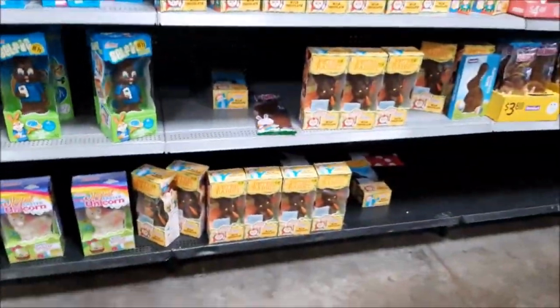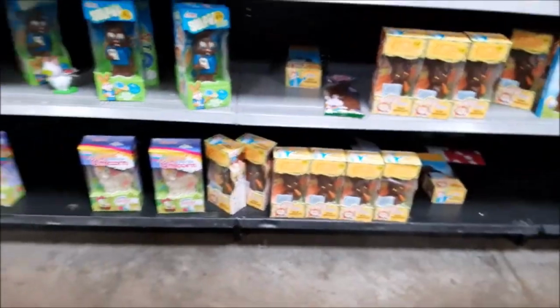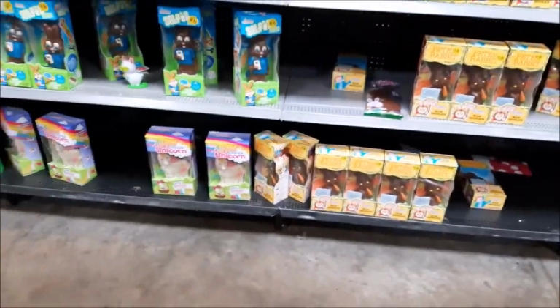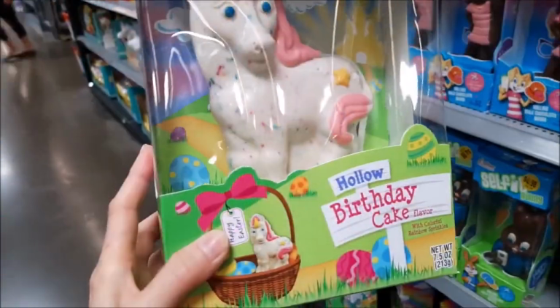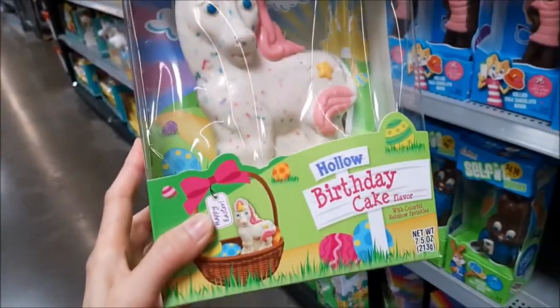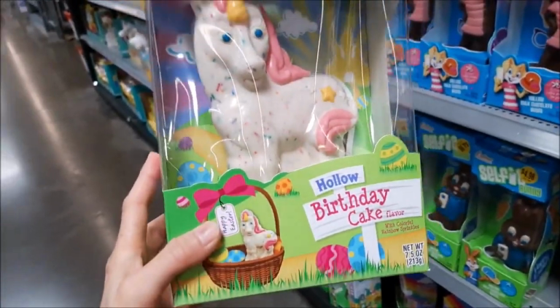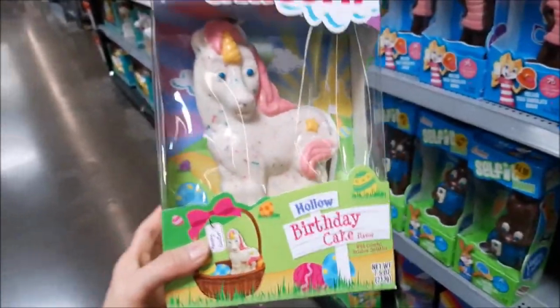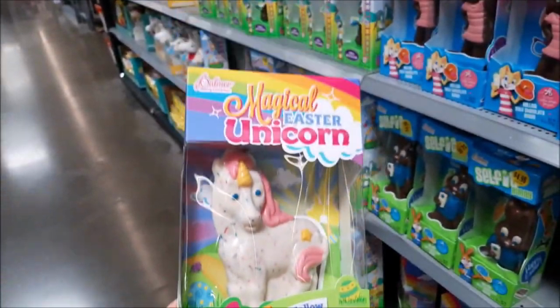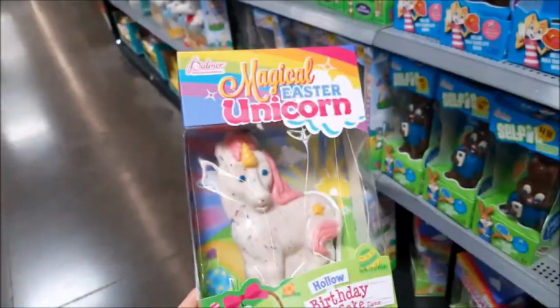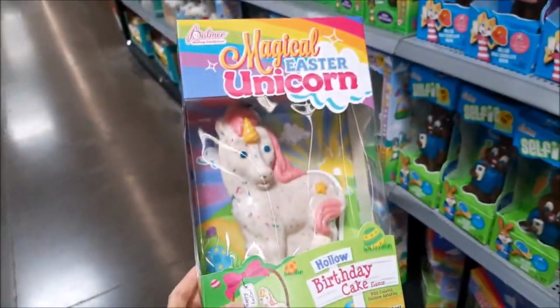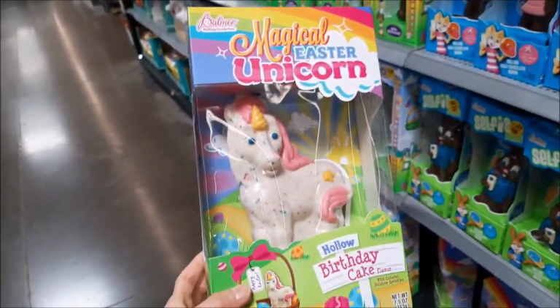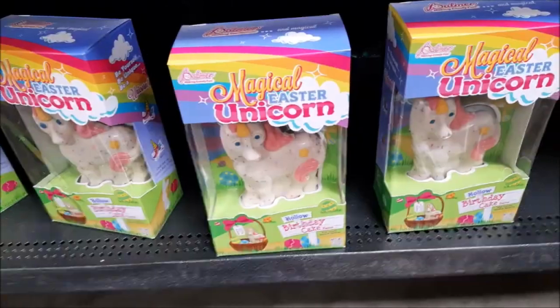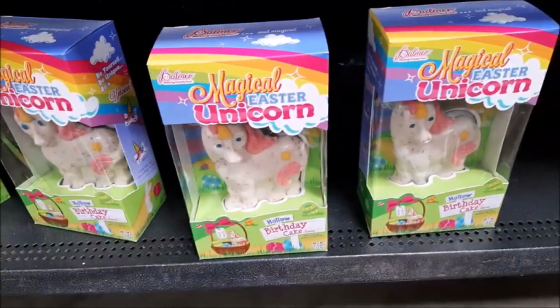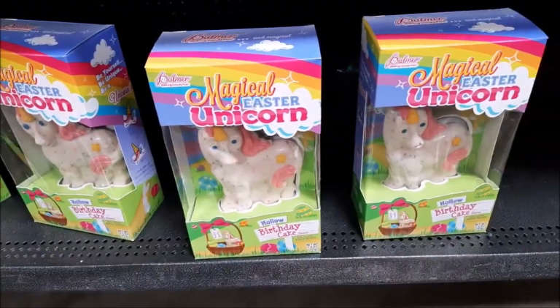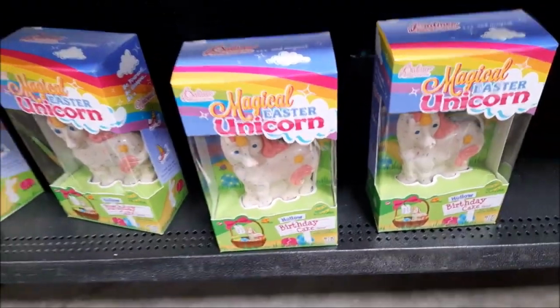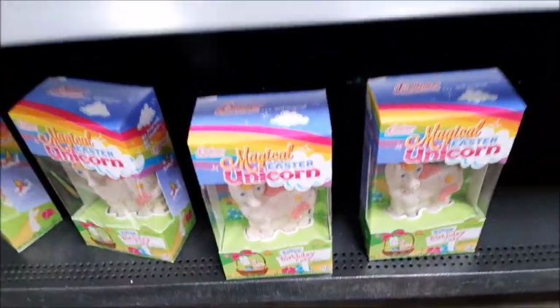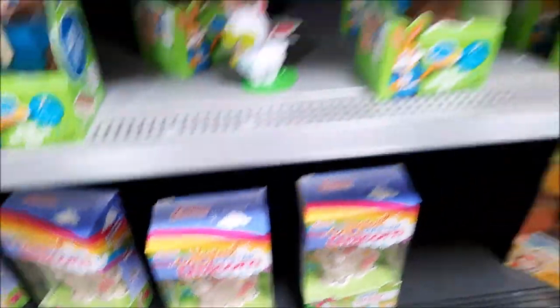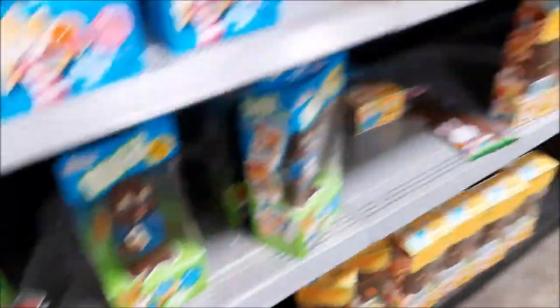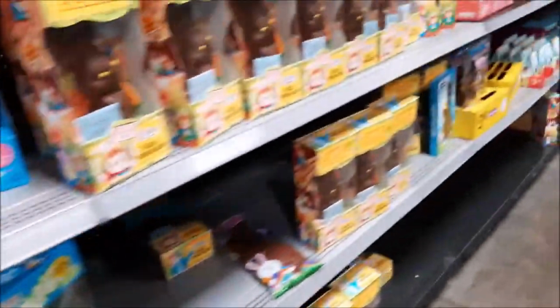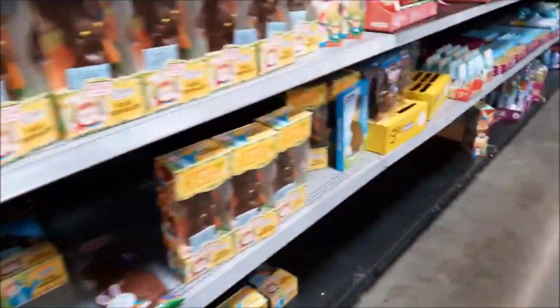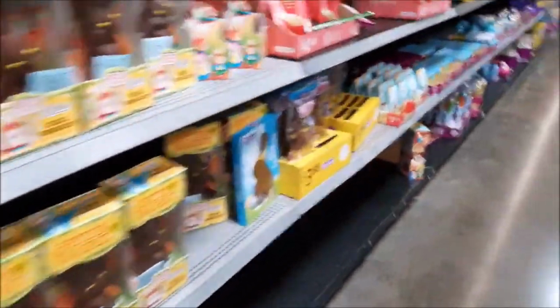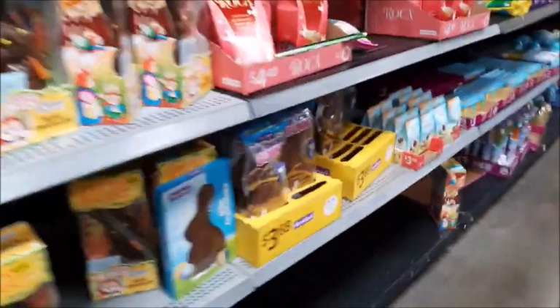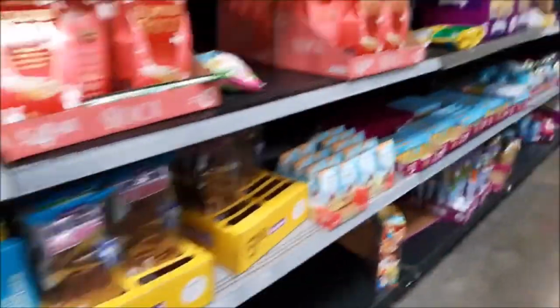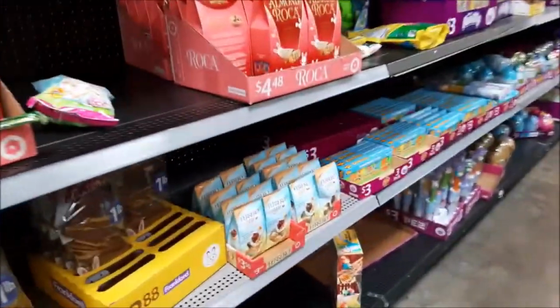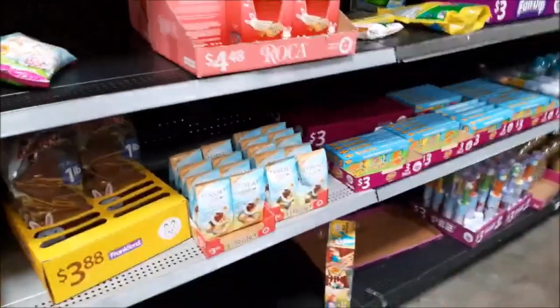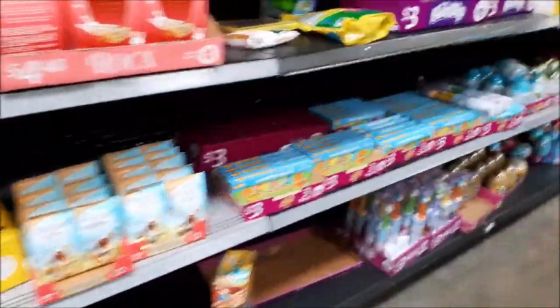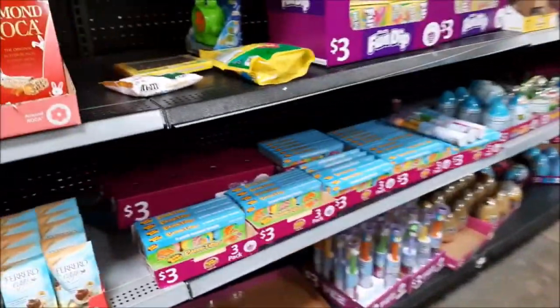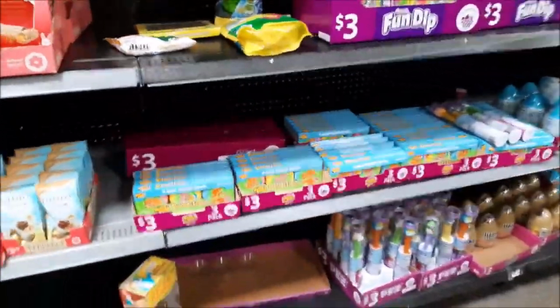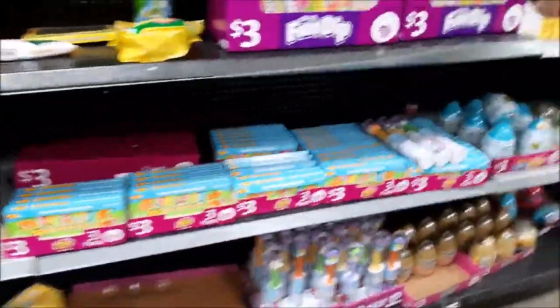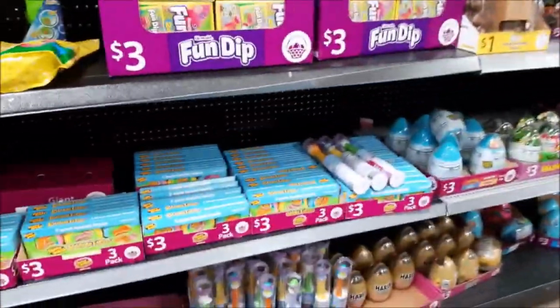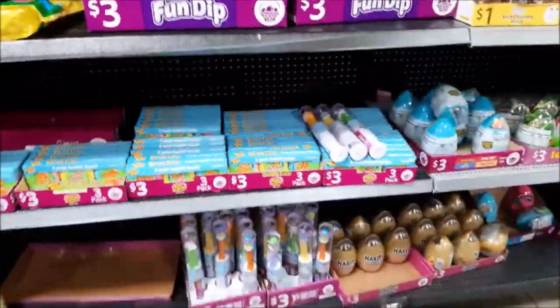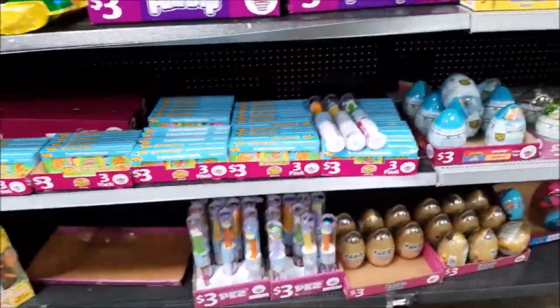This one's a unicorn — it's a birthday cake hollow magical piece. There's more over here, more chocolates to pick from. There are so many different chocolates and candy too.